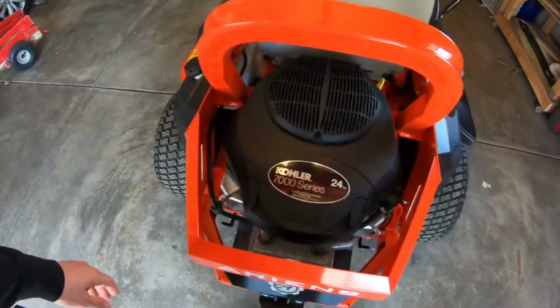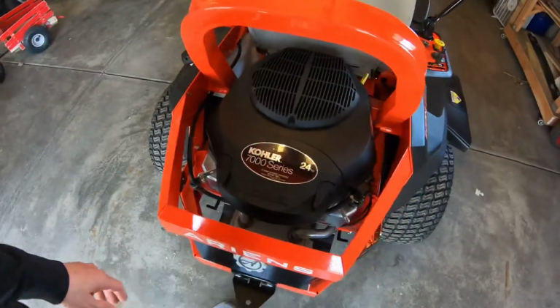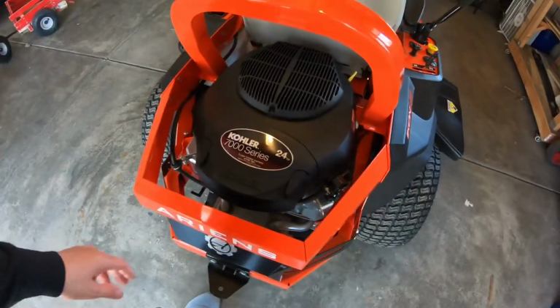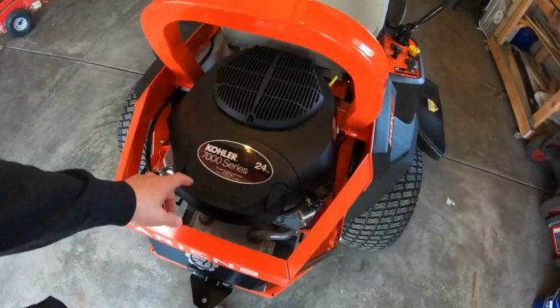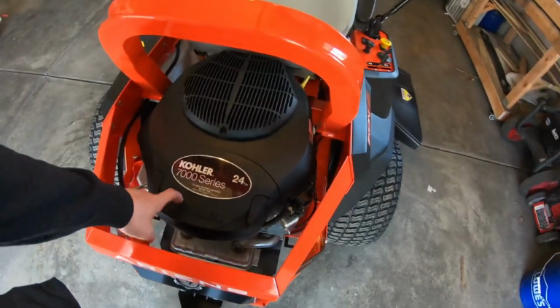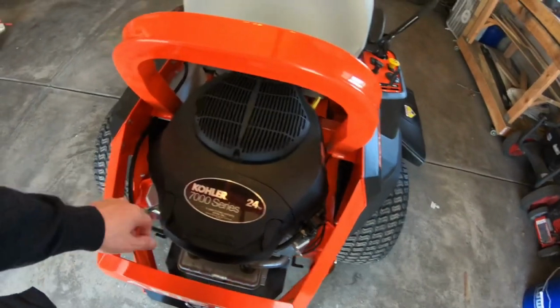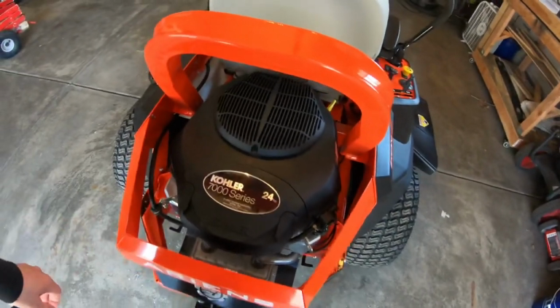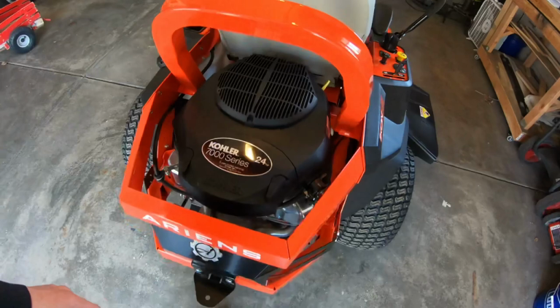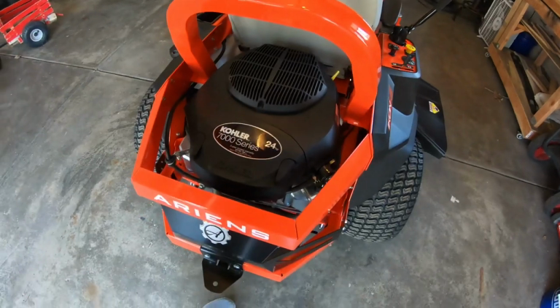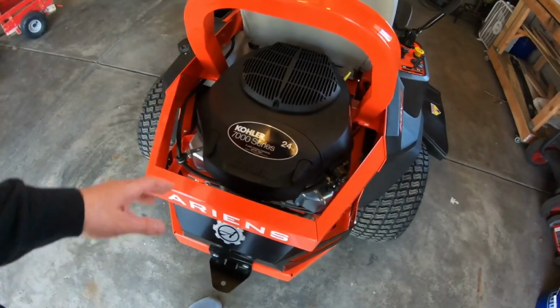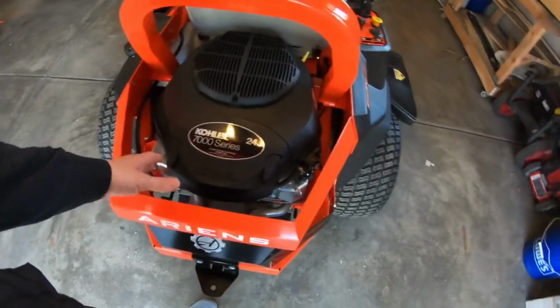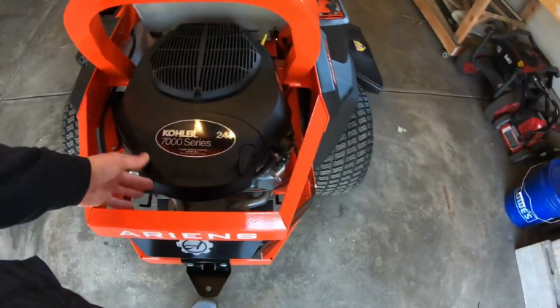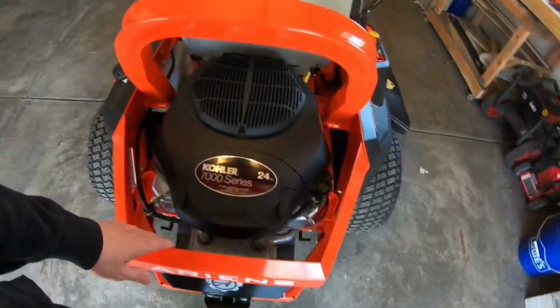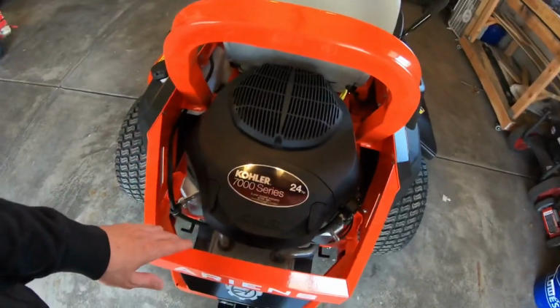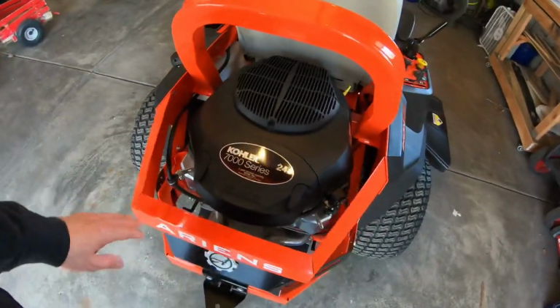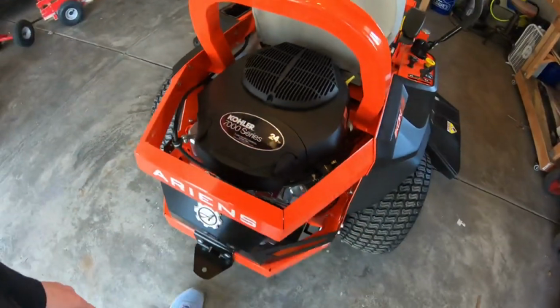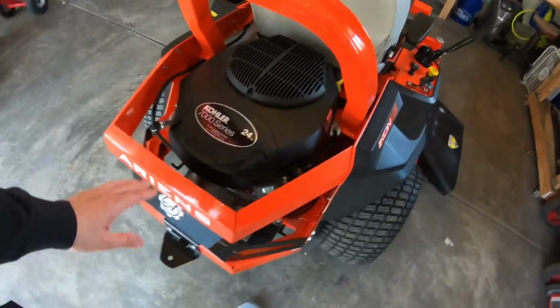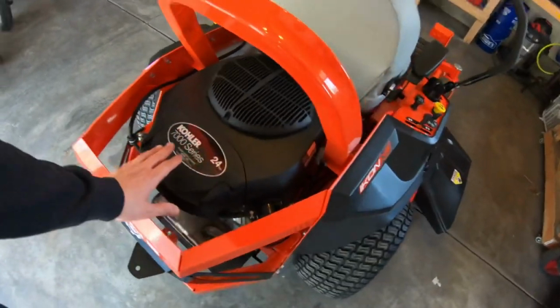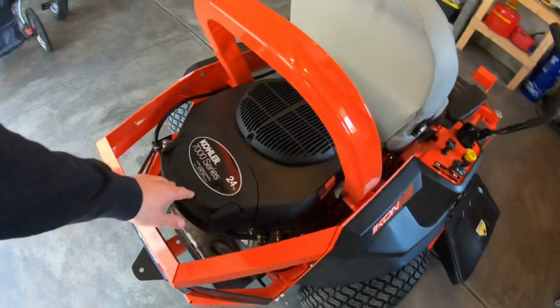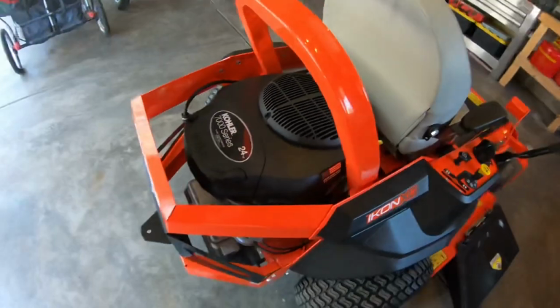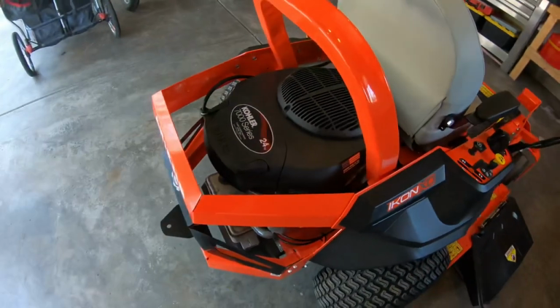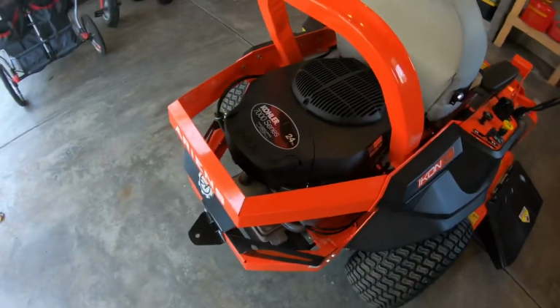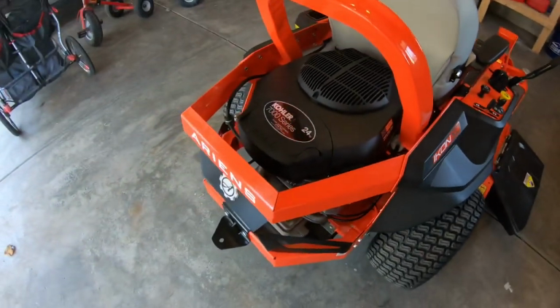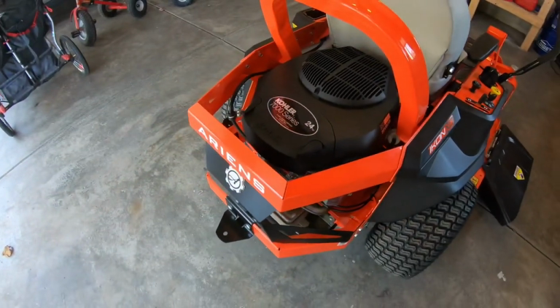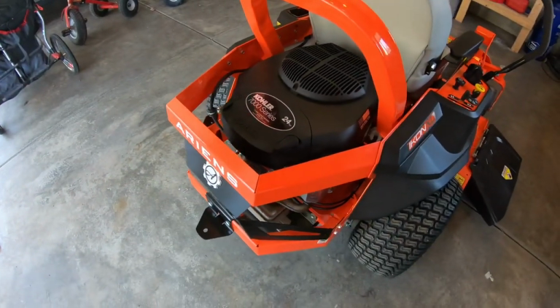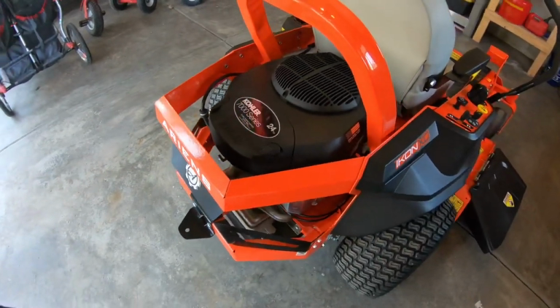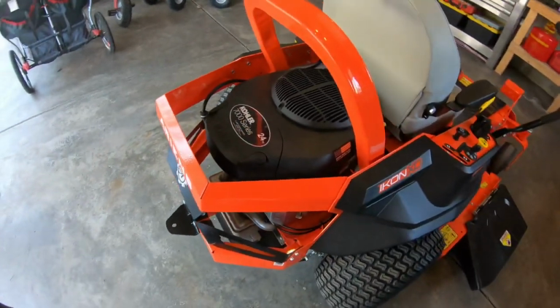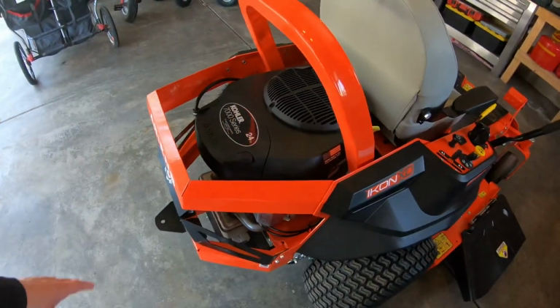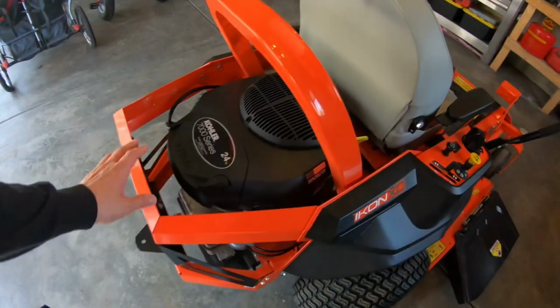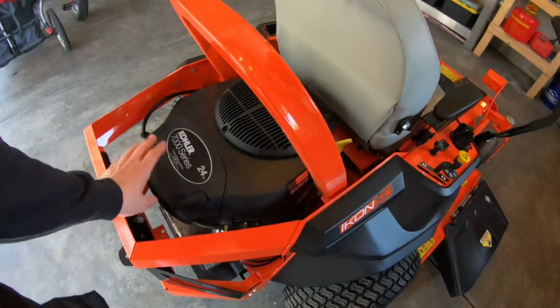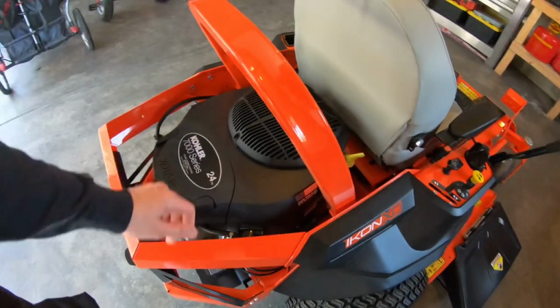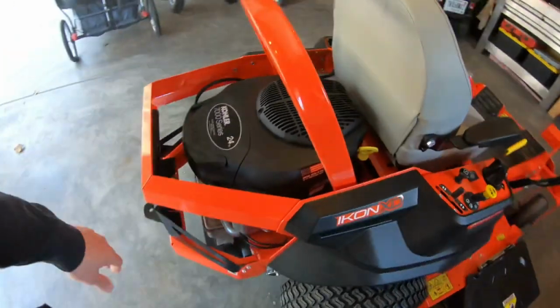Reason number three was I could get a 24-horsepower Kohler. They have the Kawasakis that went up to a 23-horsepower, but I have no issues with a Kohler. Once you get up to this type of engine, I don't think I'm going to have any issues with this thing.